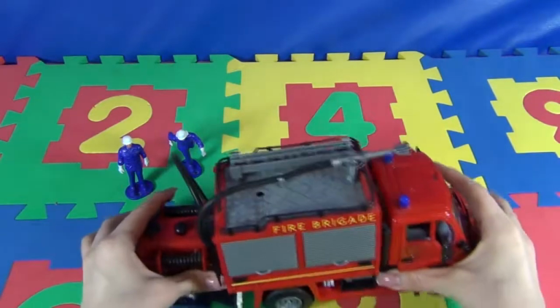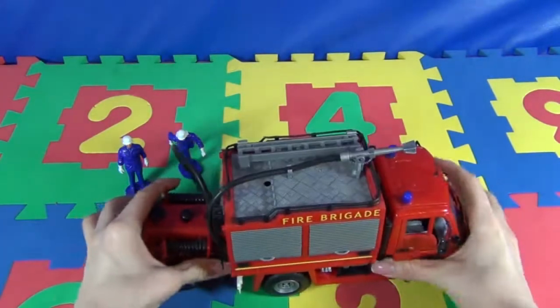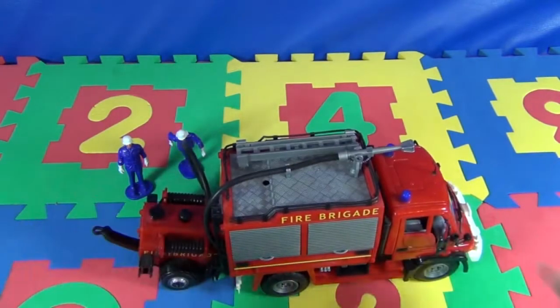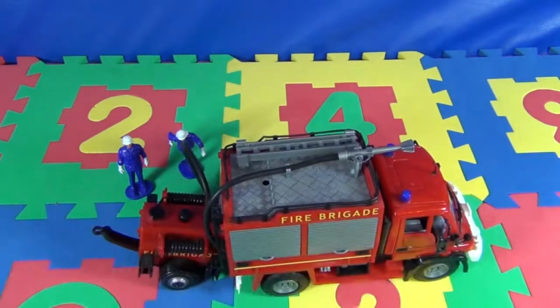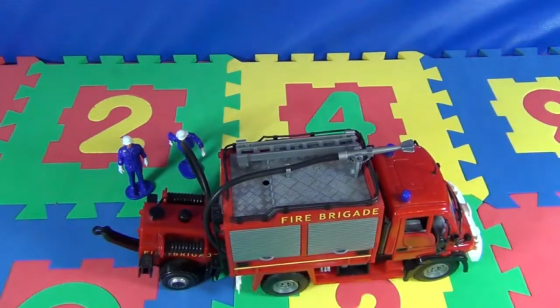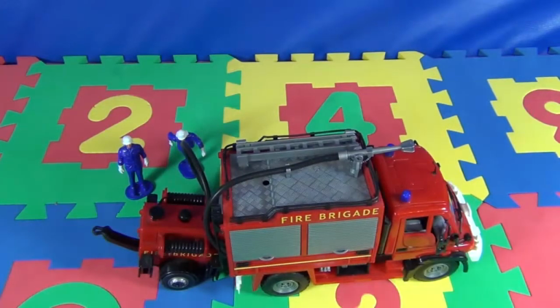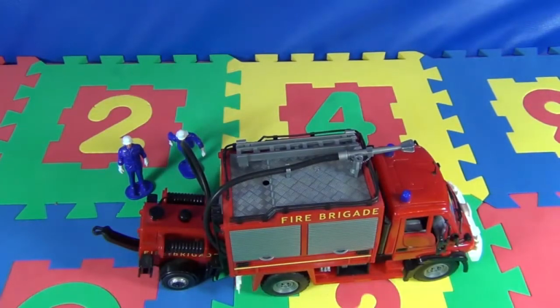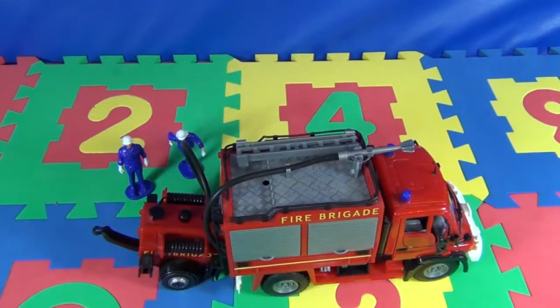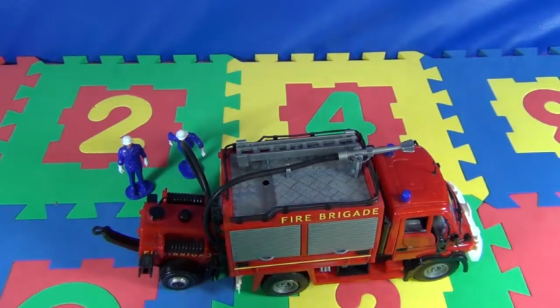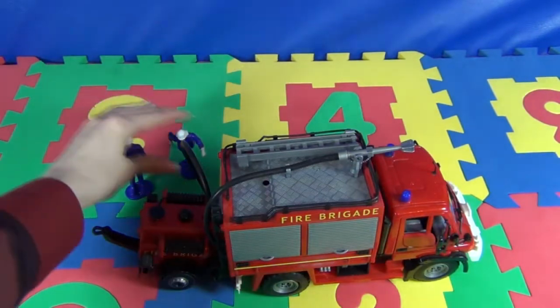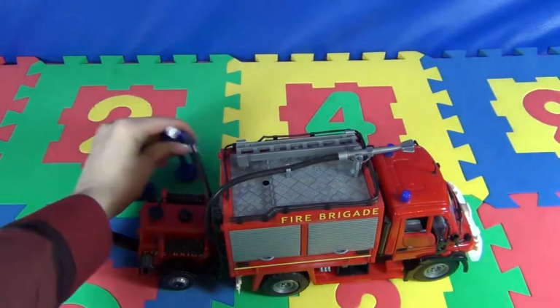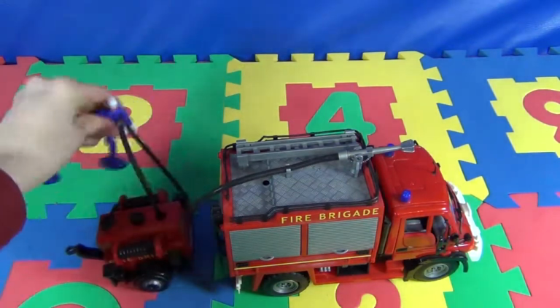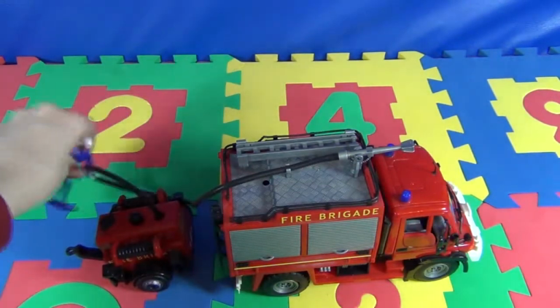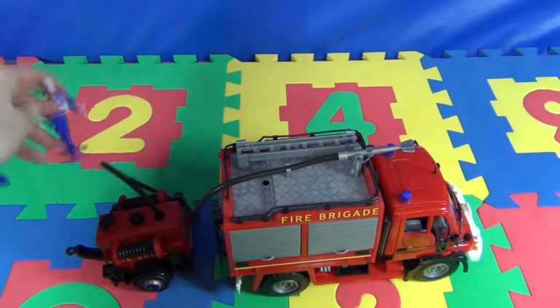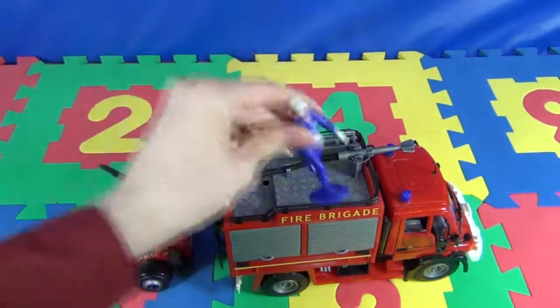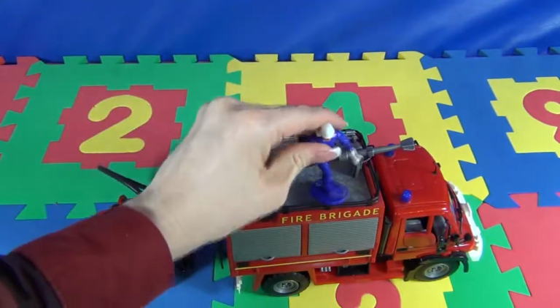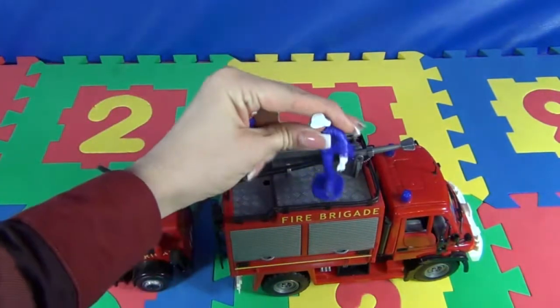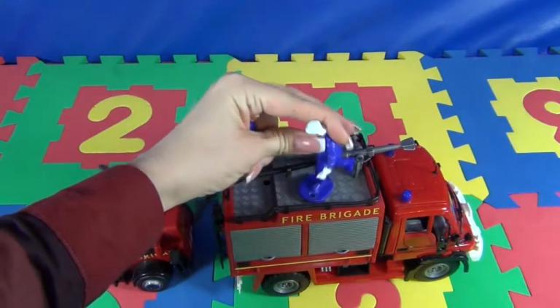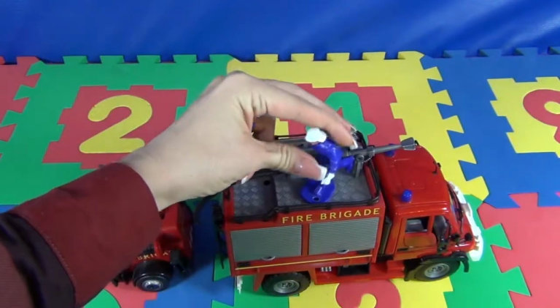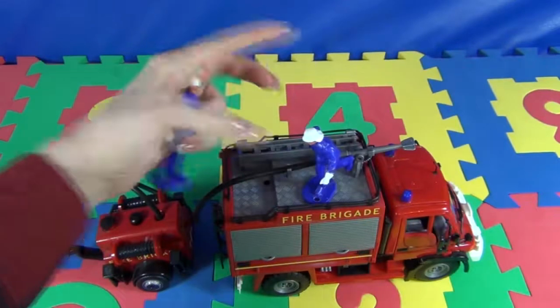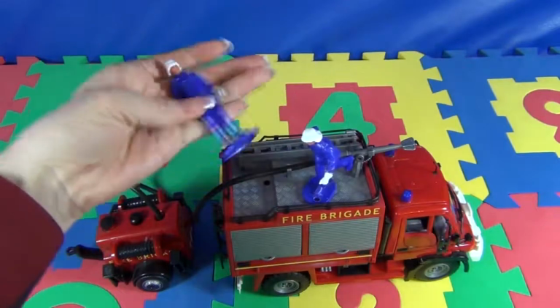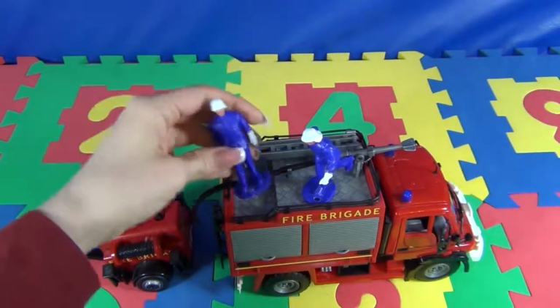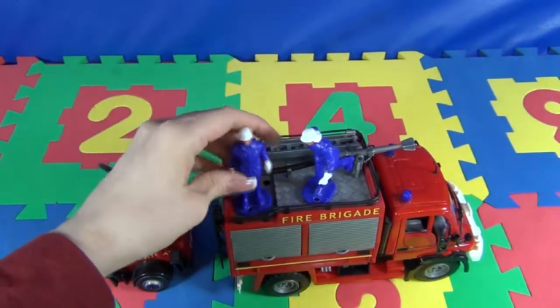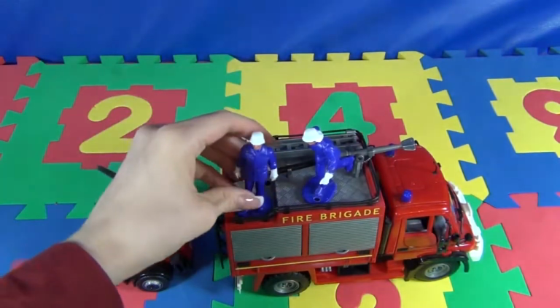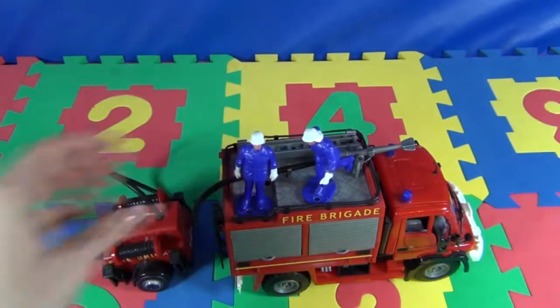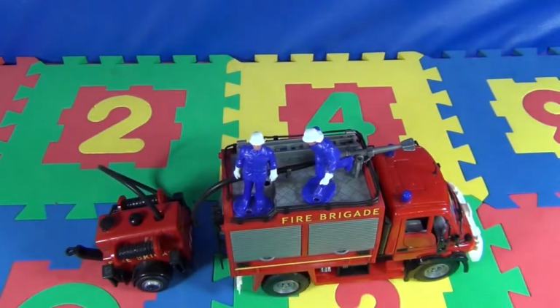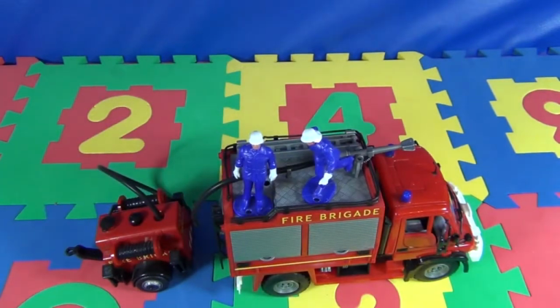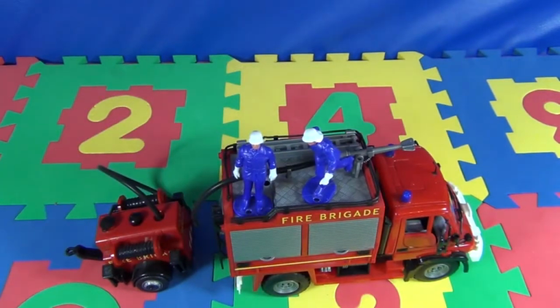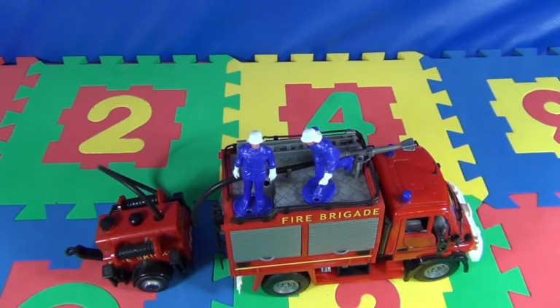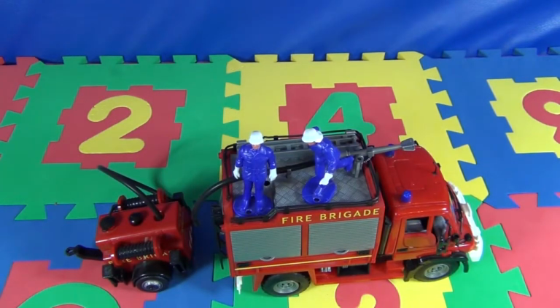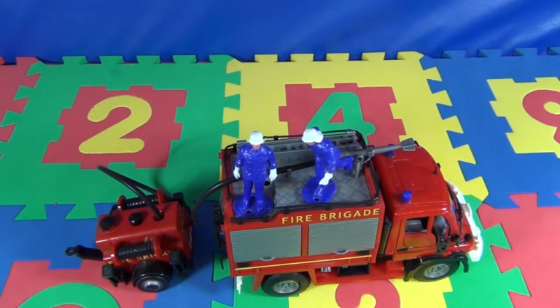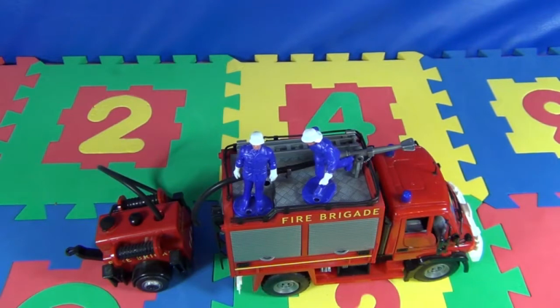This is our fire machine with two firefighters who are always ready to come to our help.